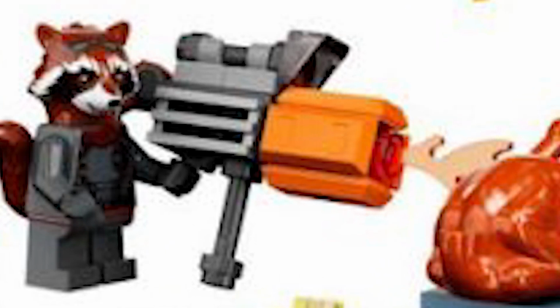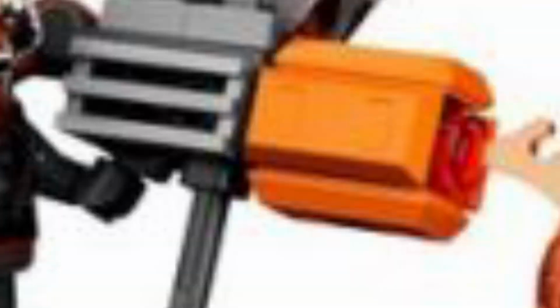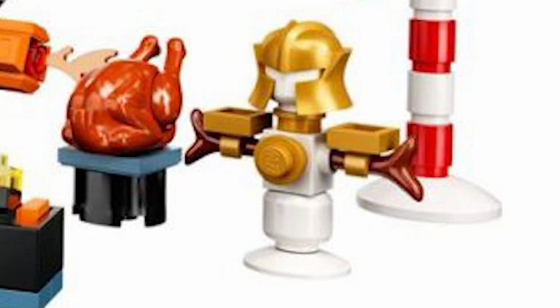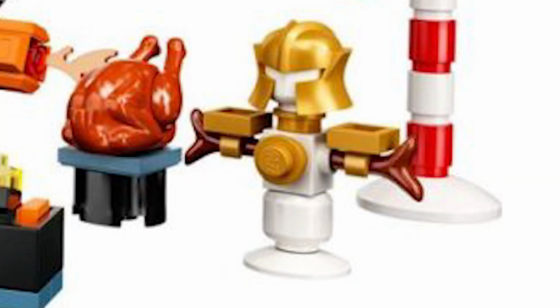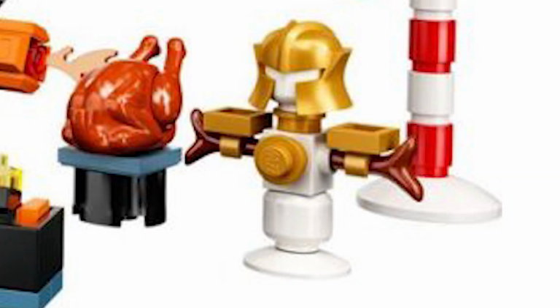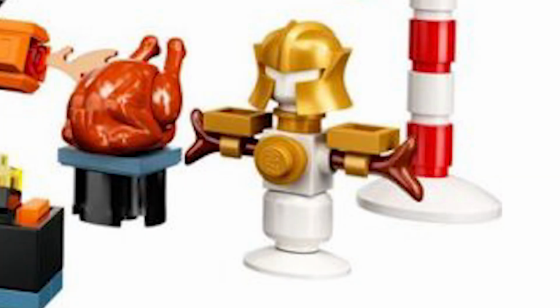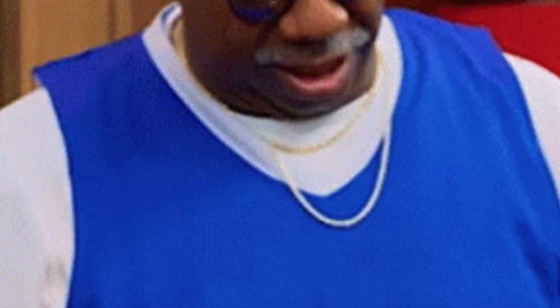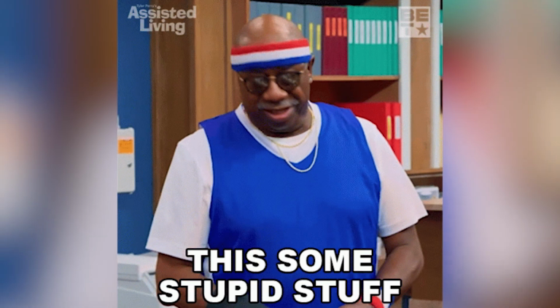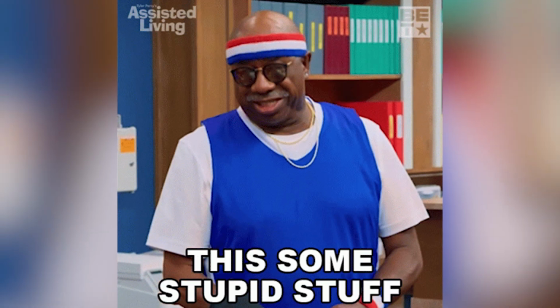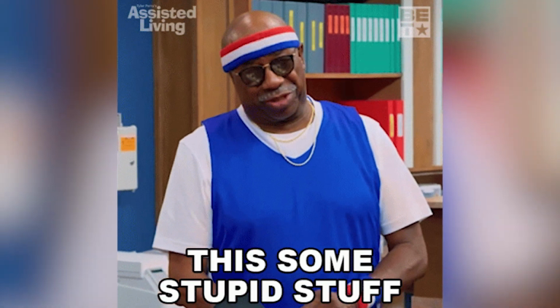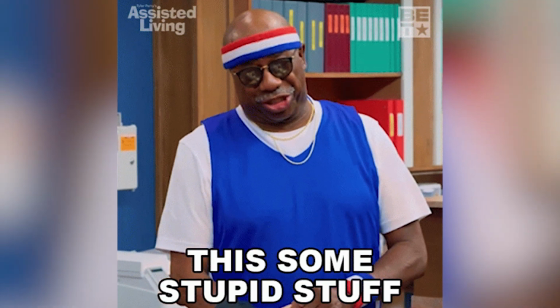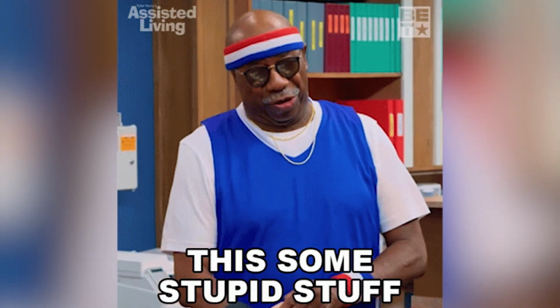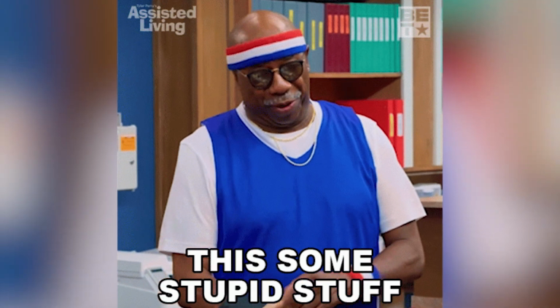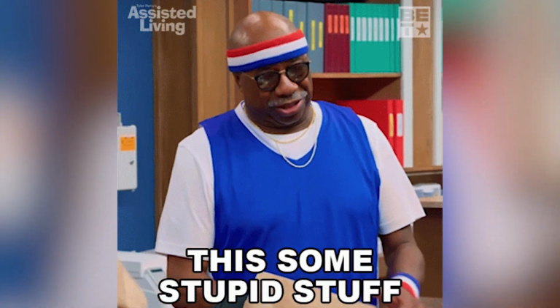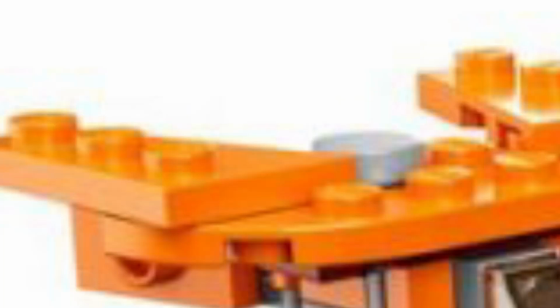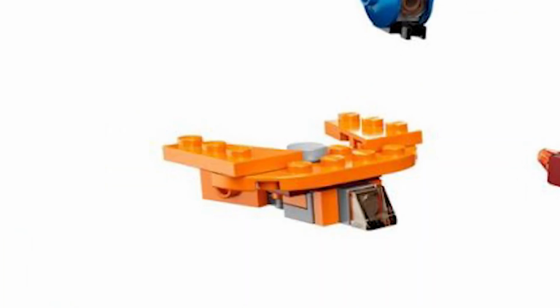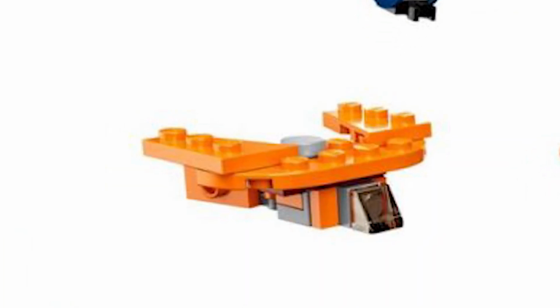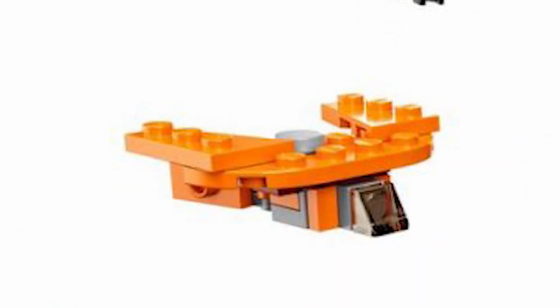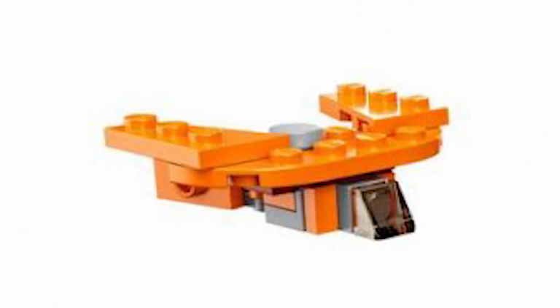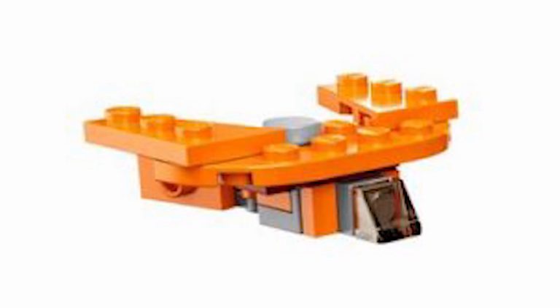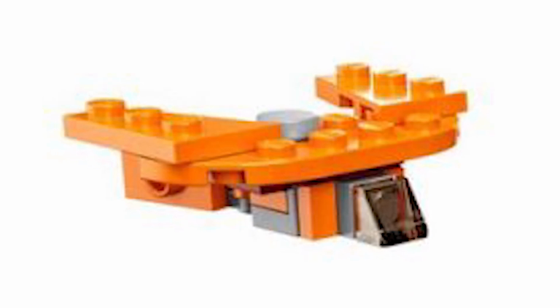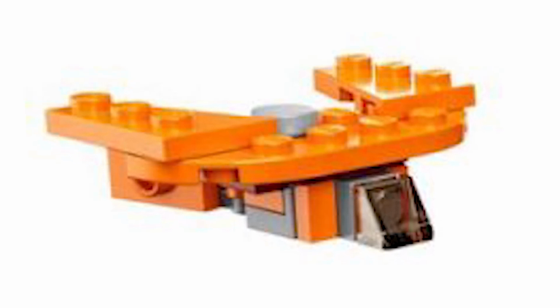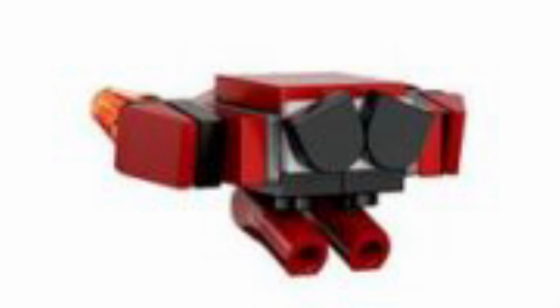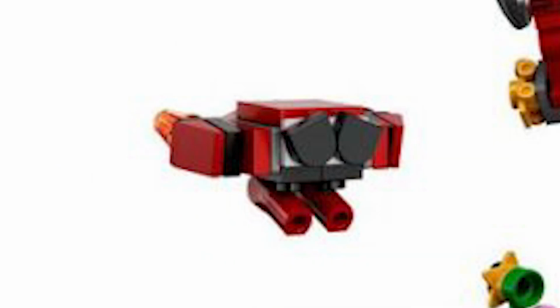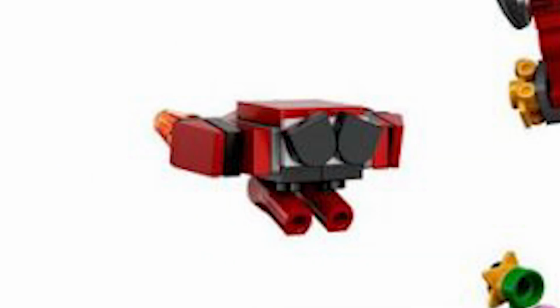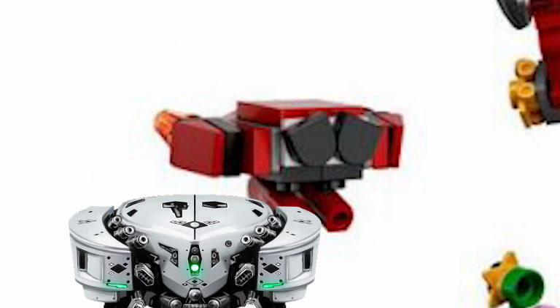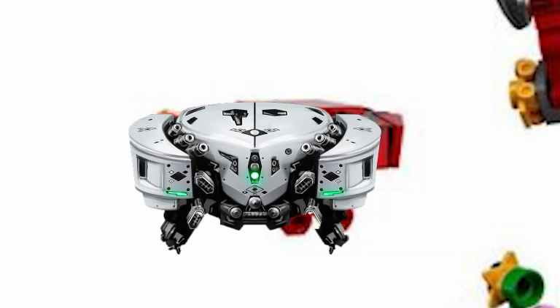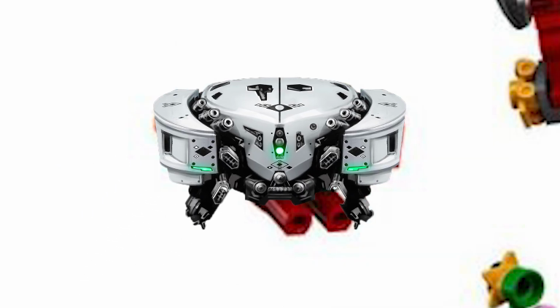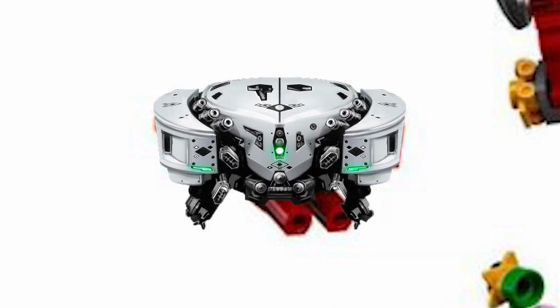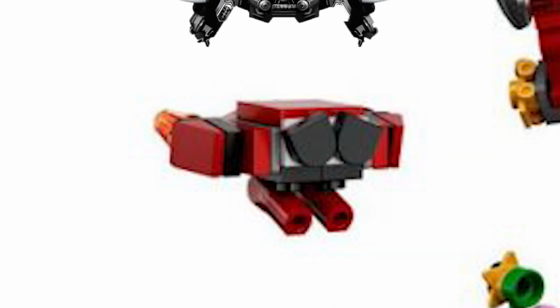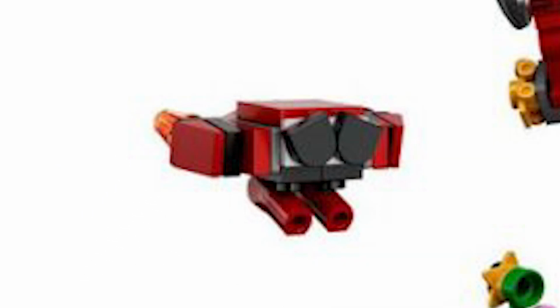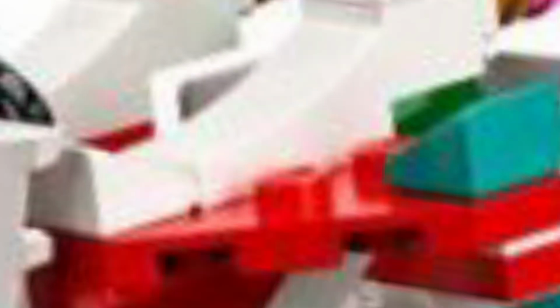This flamethrower for the chicken is so good, and the Thanos looks really good. However, then we move over to some stupid stuff — this Milano is horribly built, even for the piece count. I don't know why the Stark drone is in here; that makes no sense.